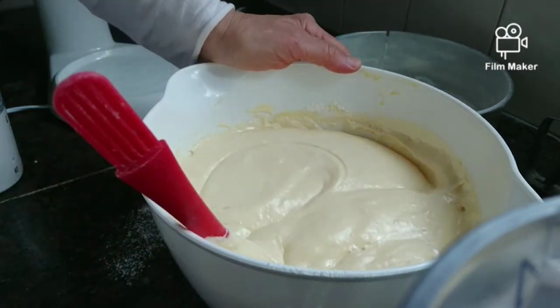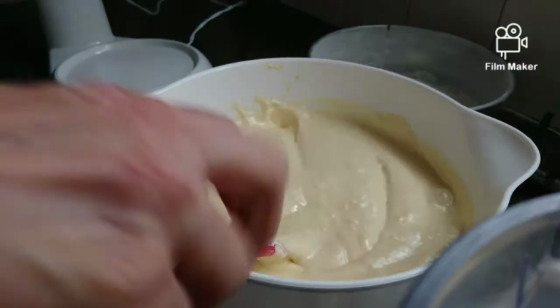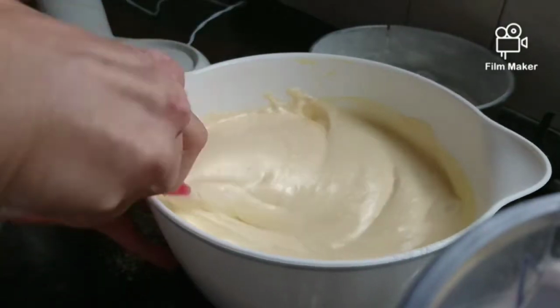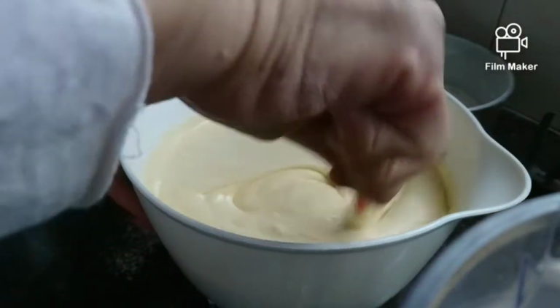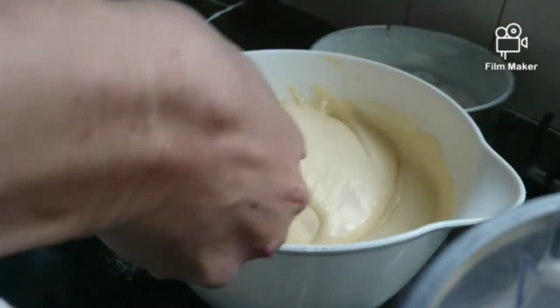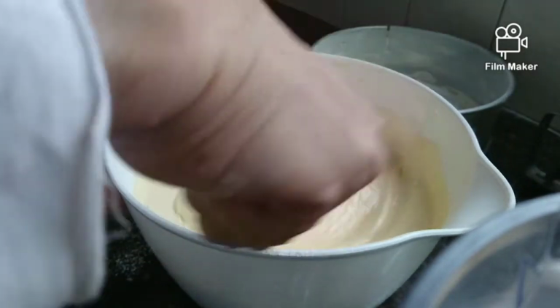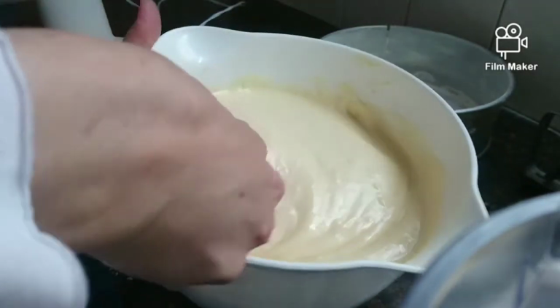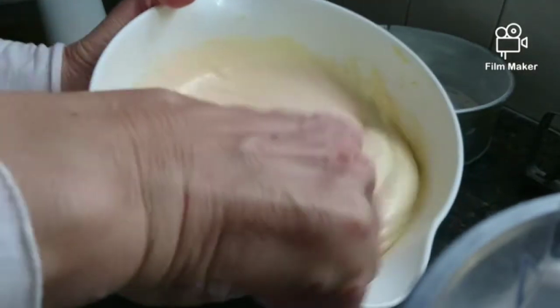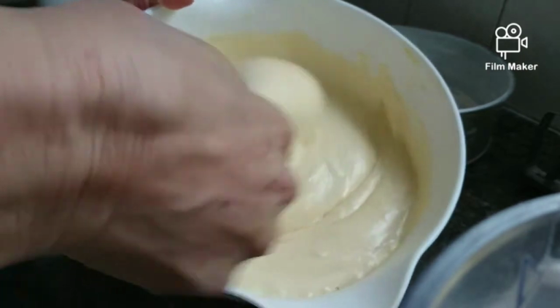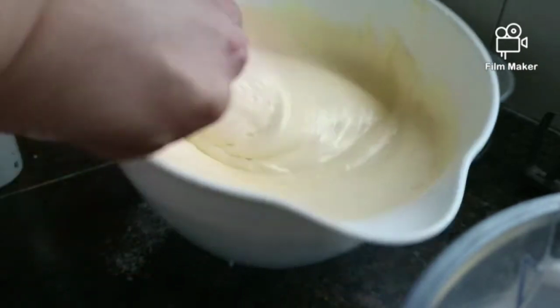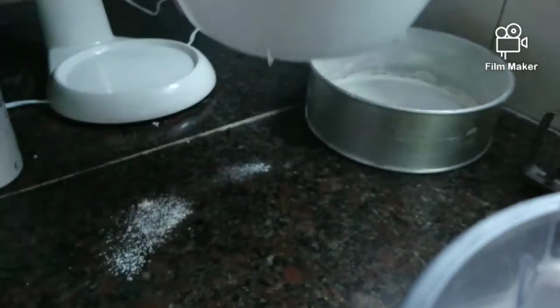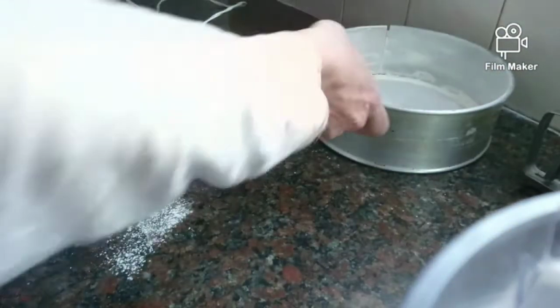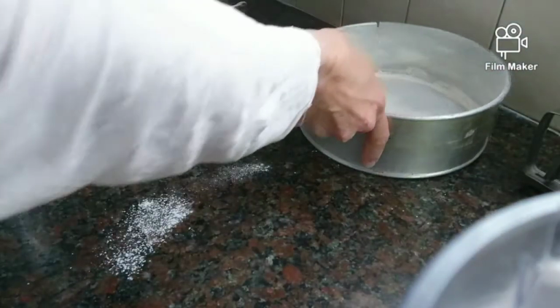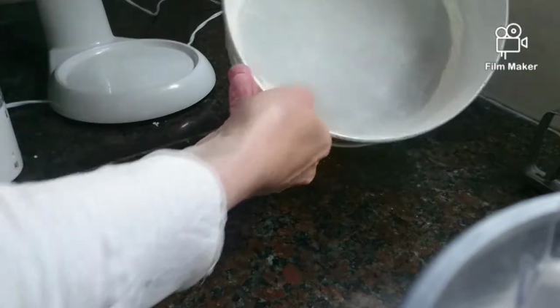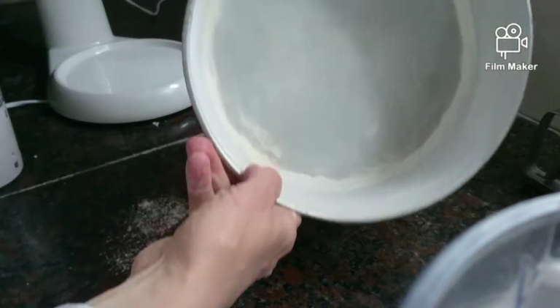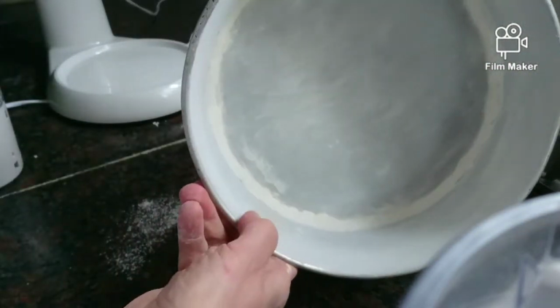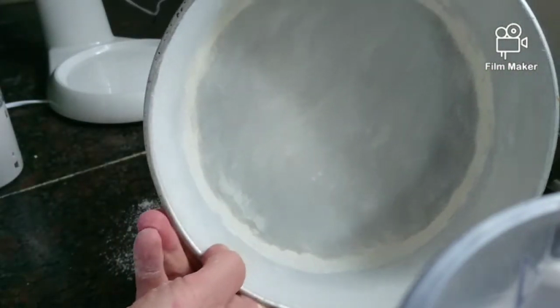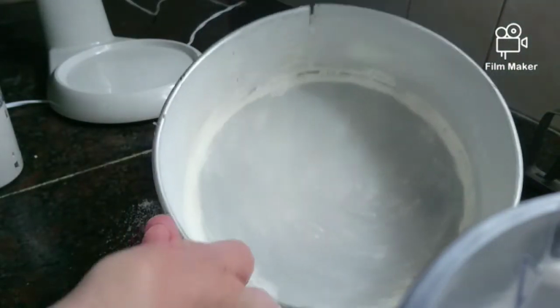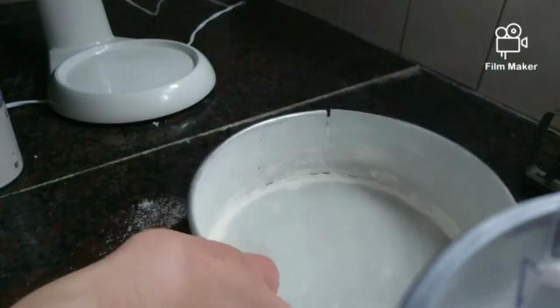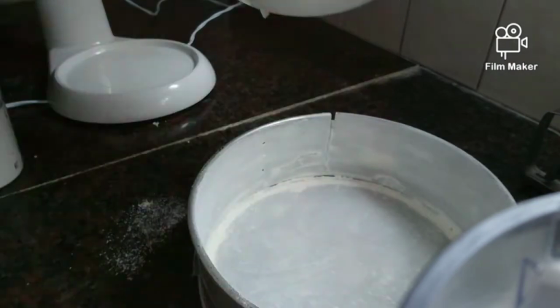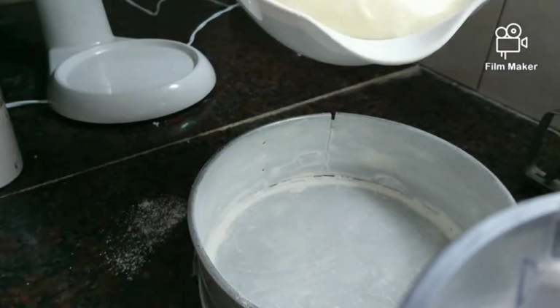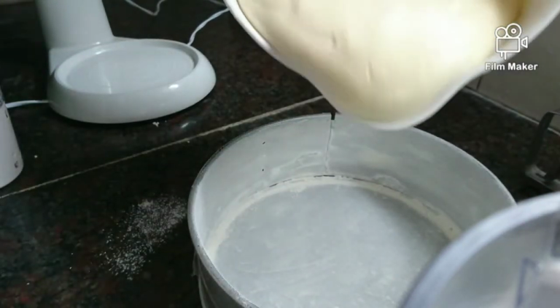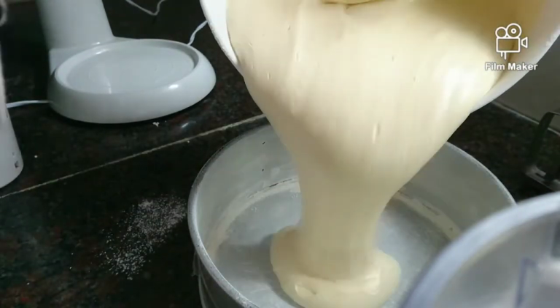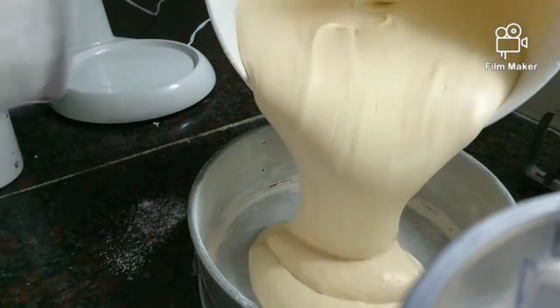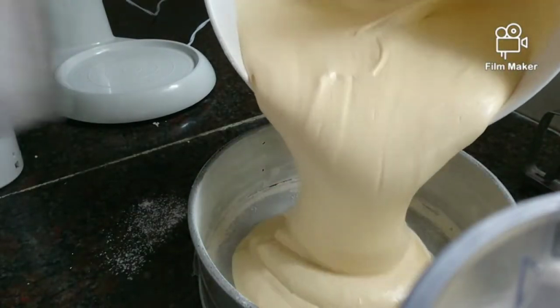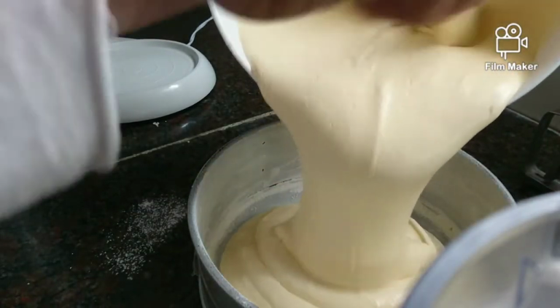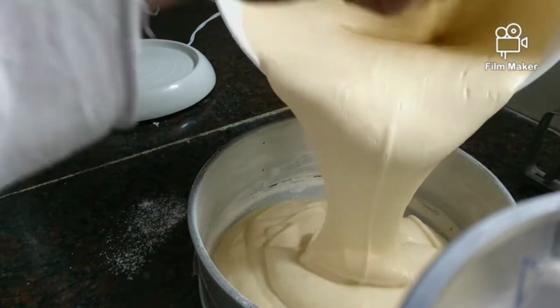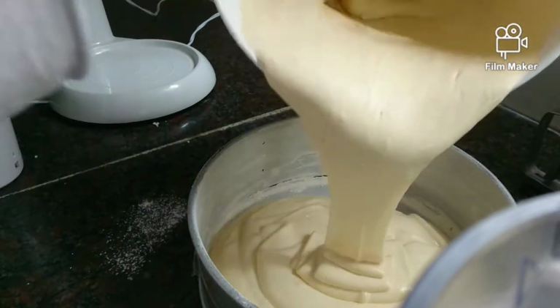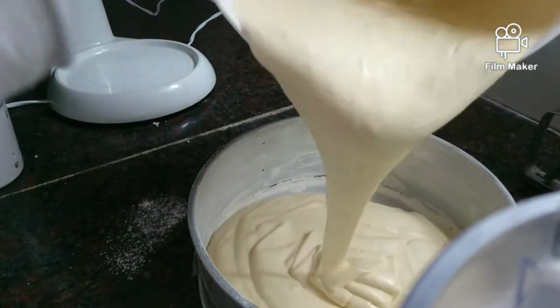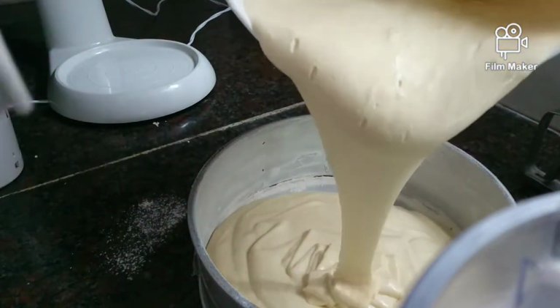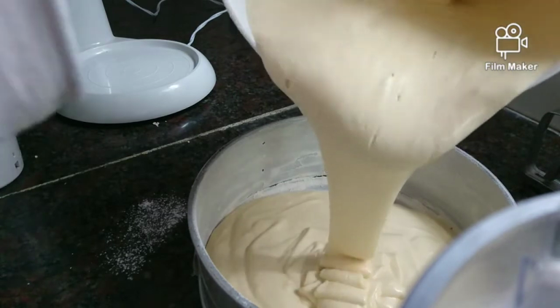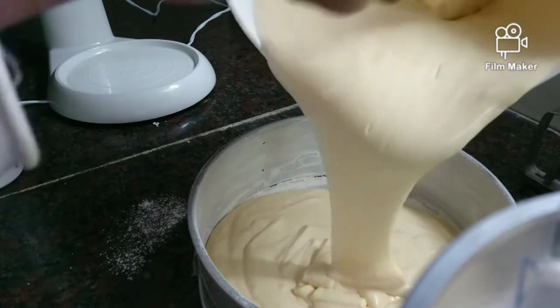Once it's done, we put it in any oven pan. I used a round oven pan that I have greased and floured previously, and we just put it in there. Then we put it in the oven.